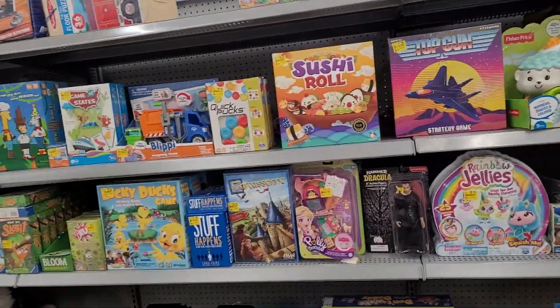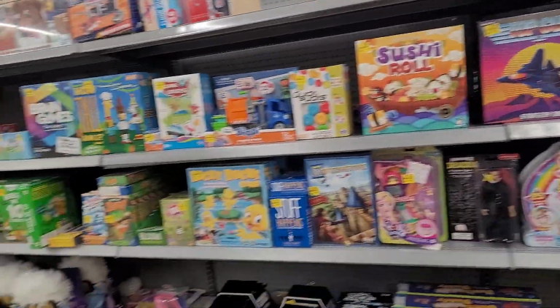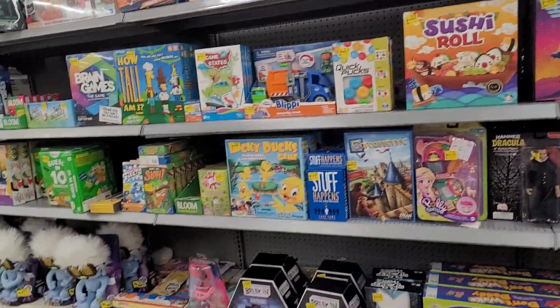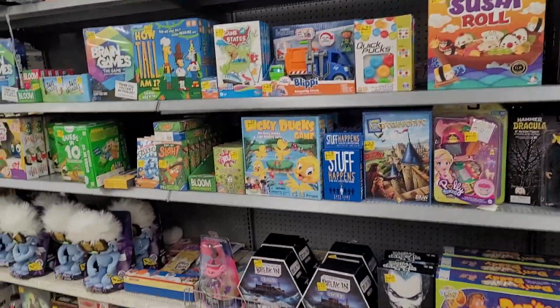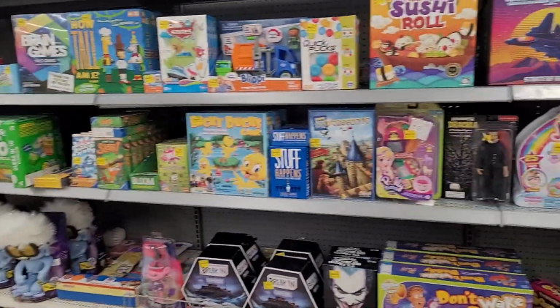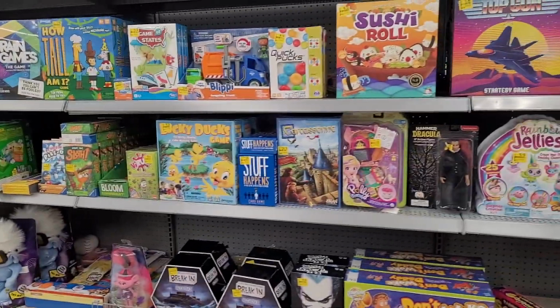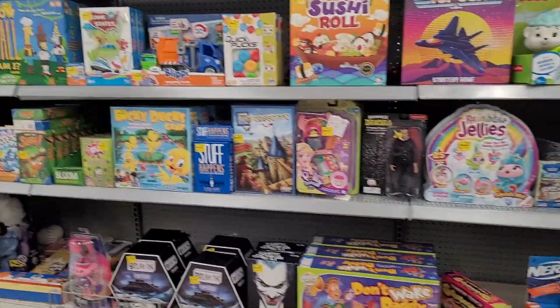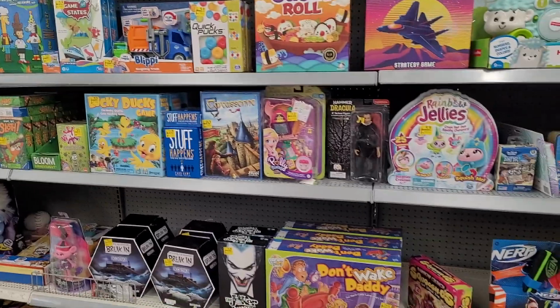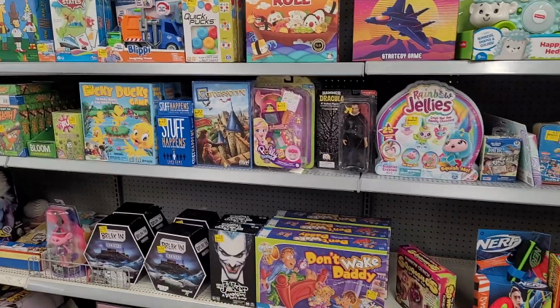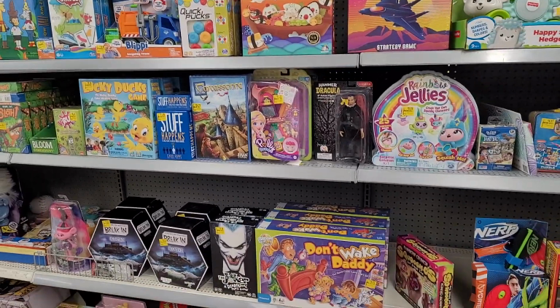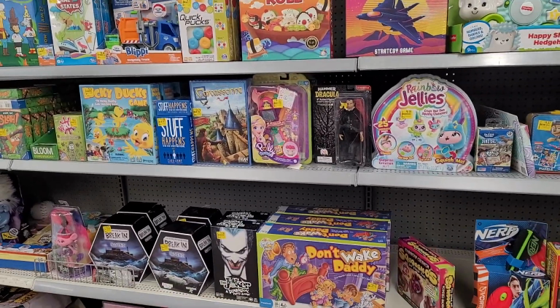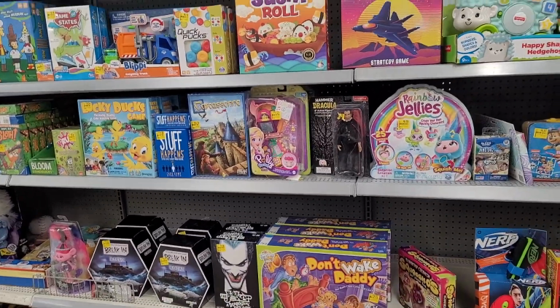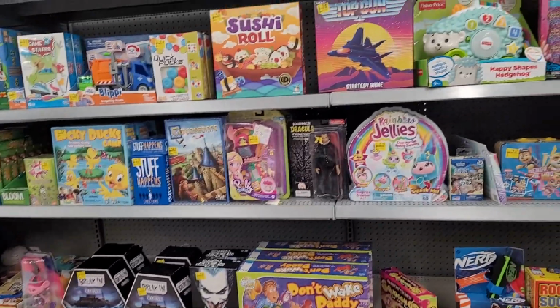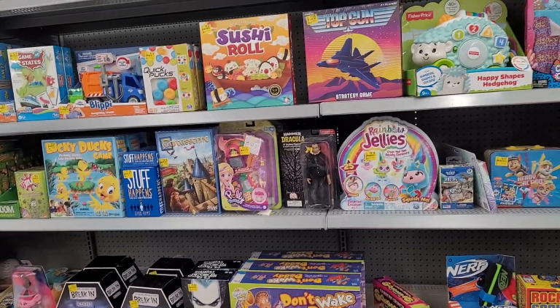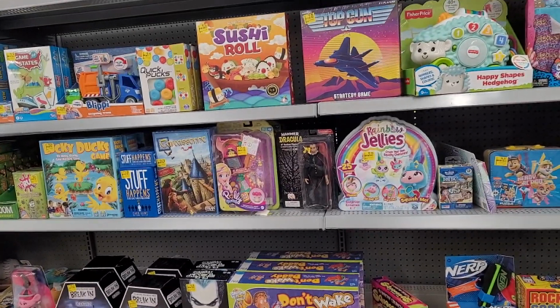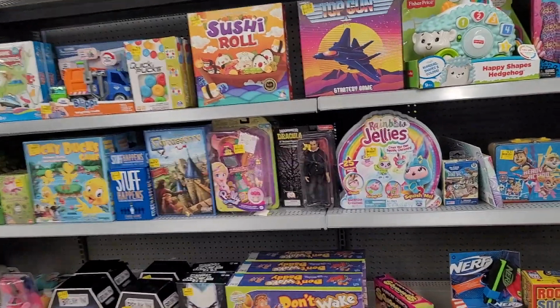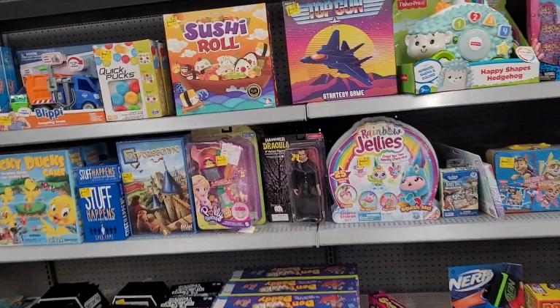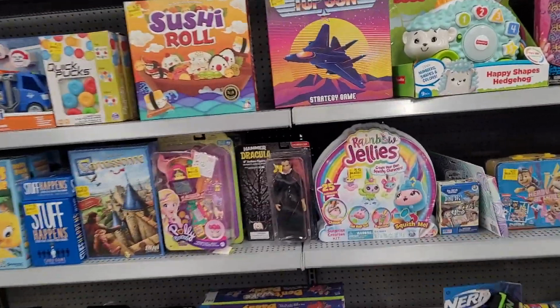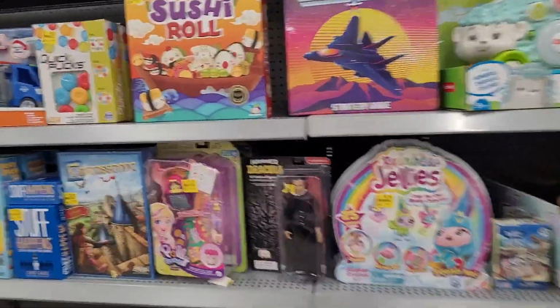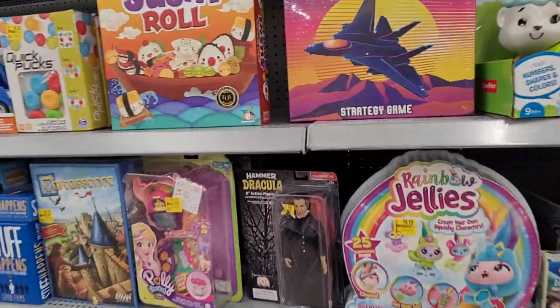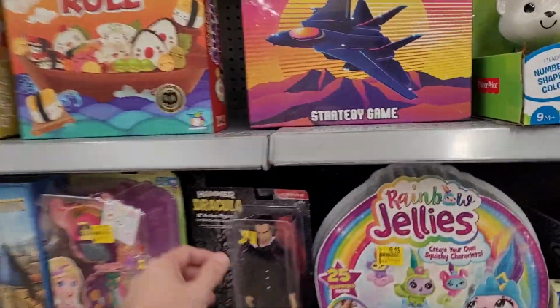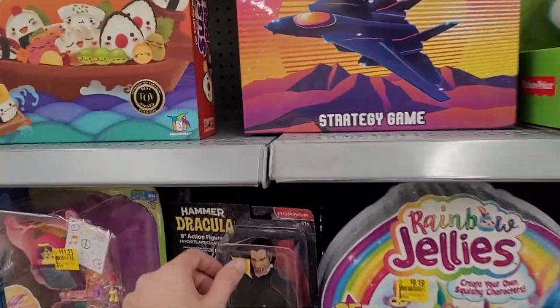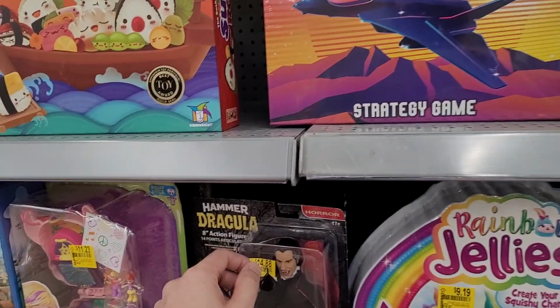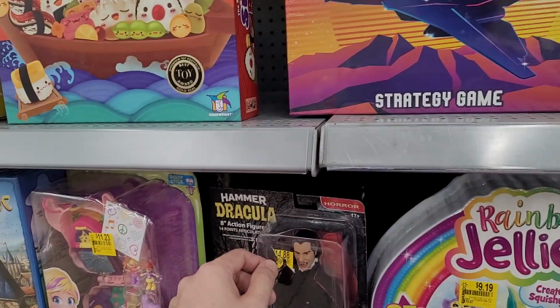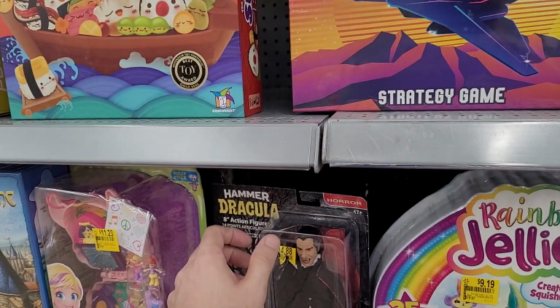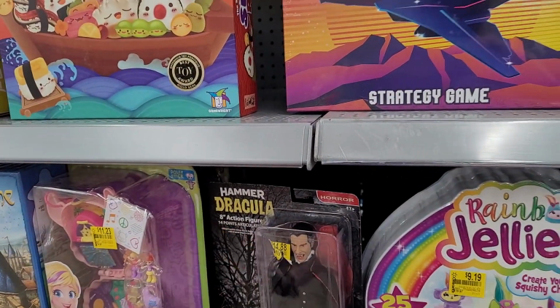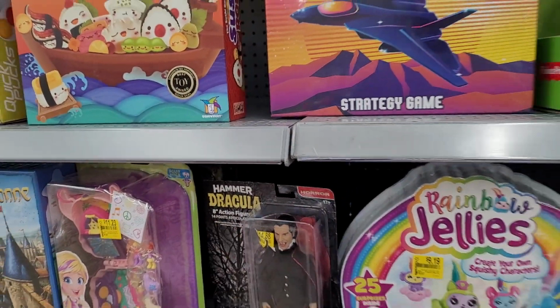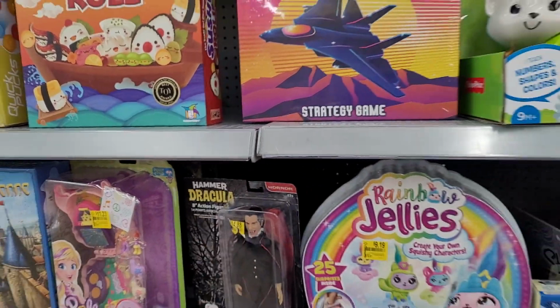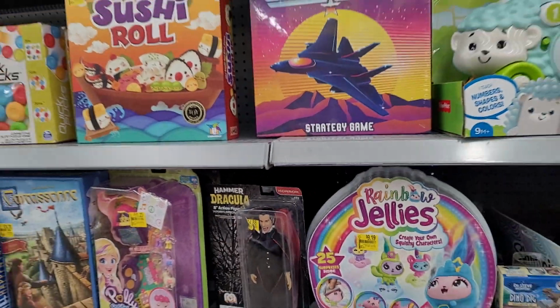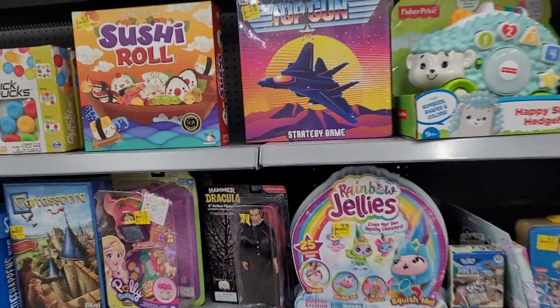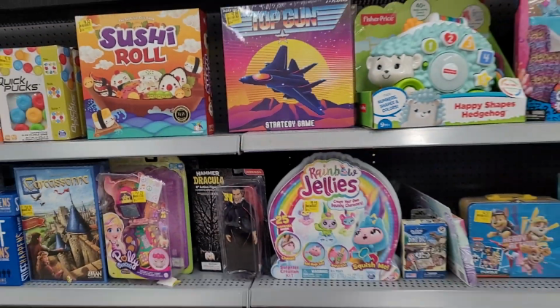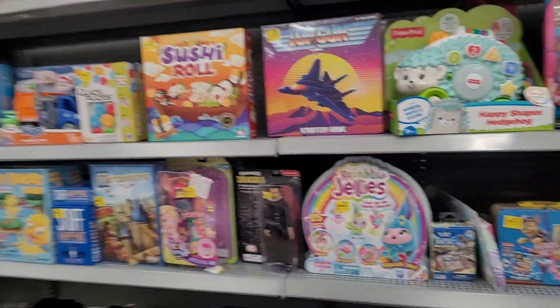Not sure about that Dracula fig. Some of these say like $14.88, so they're literally like pennies off — they're not anything off really.